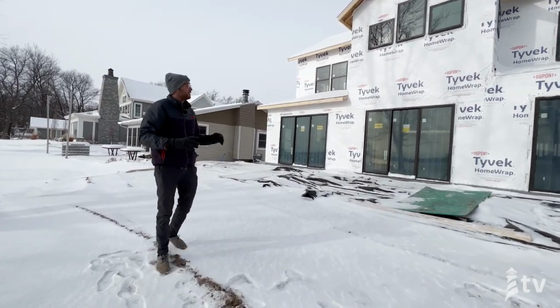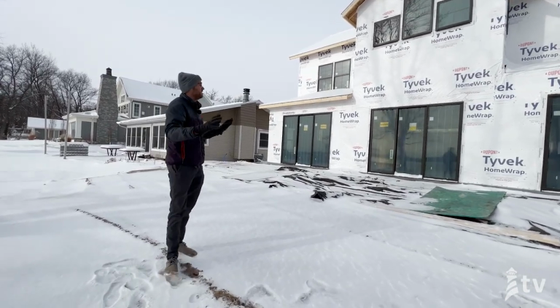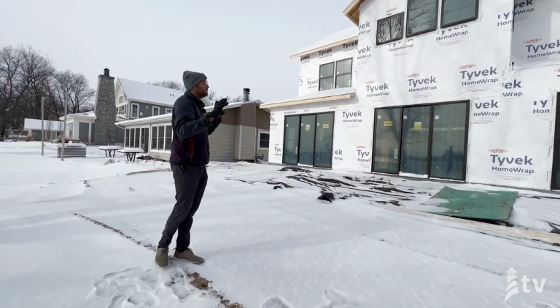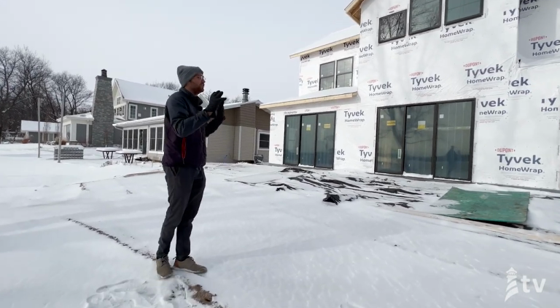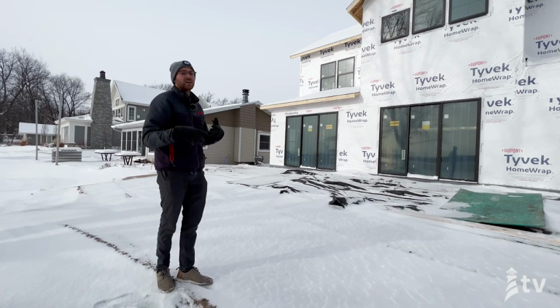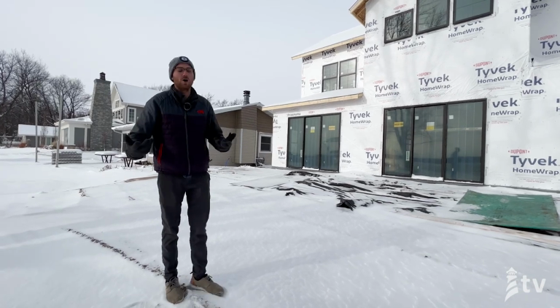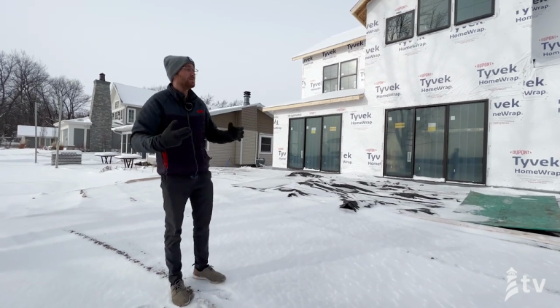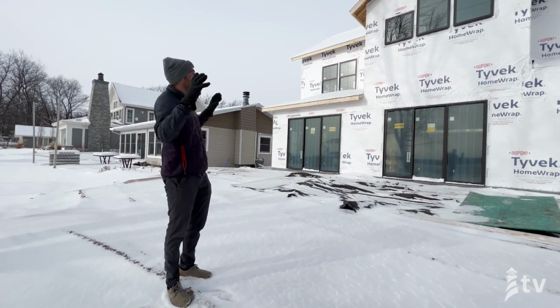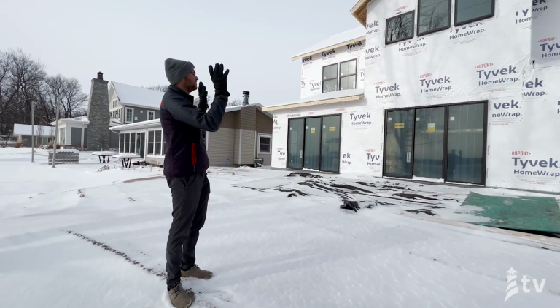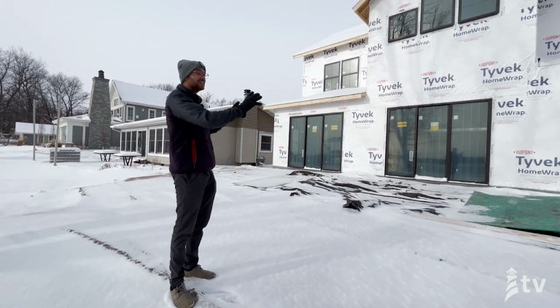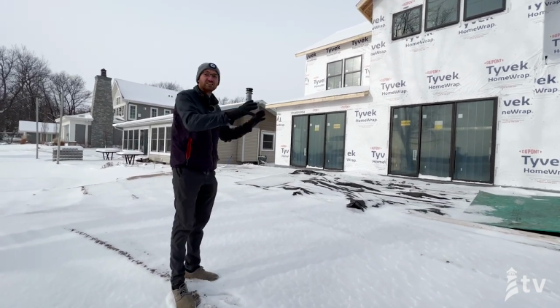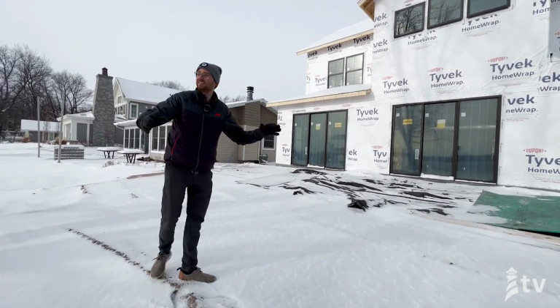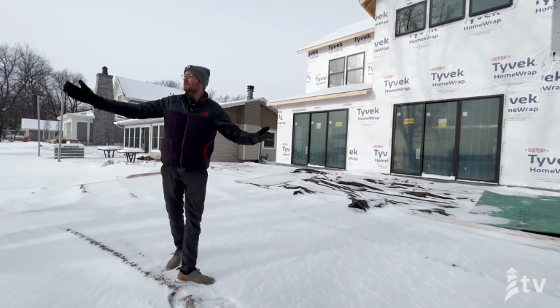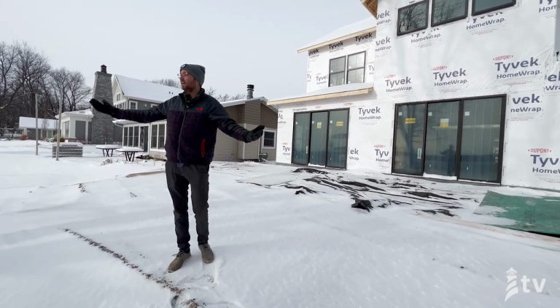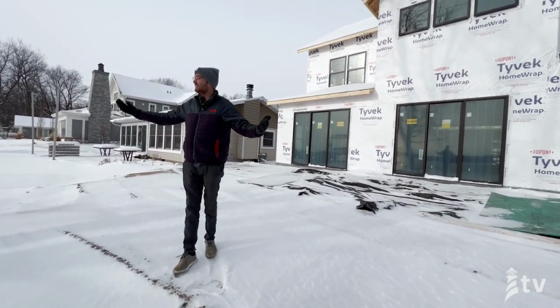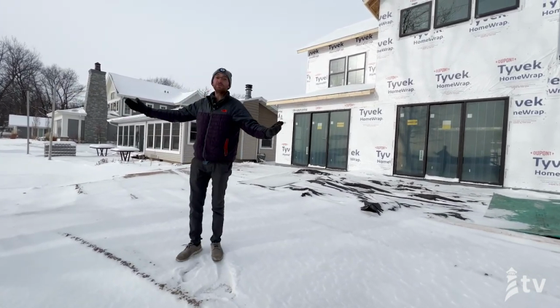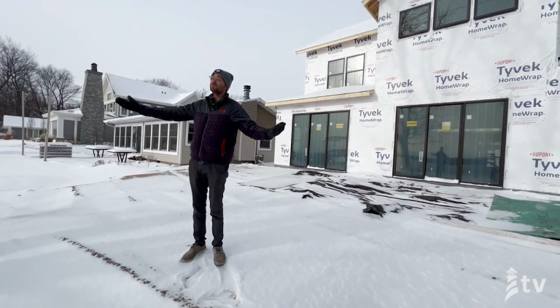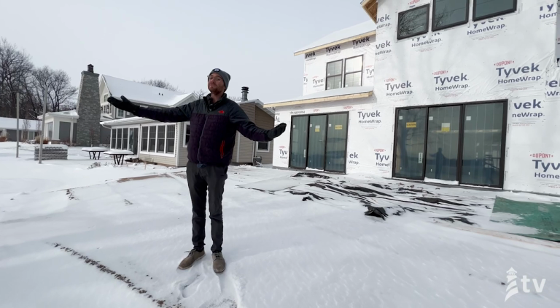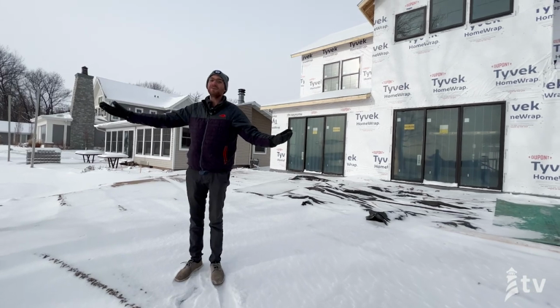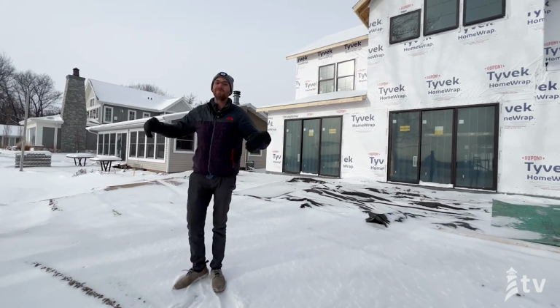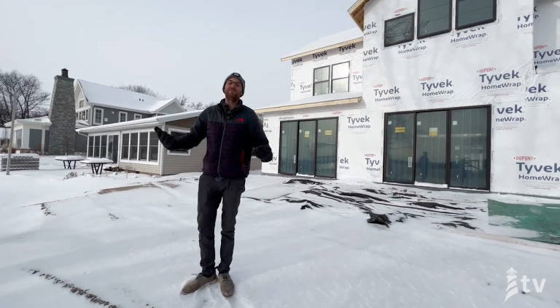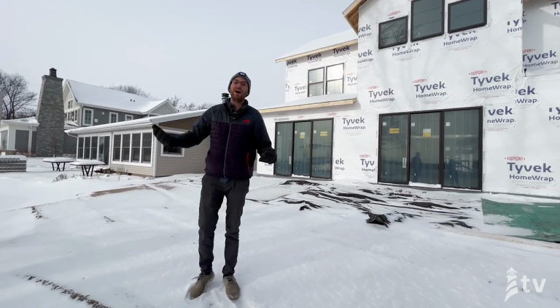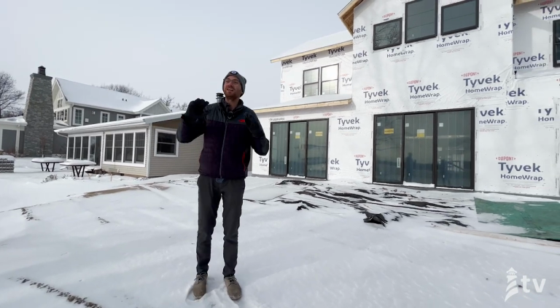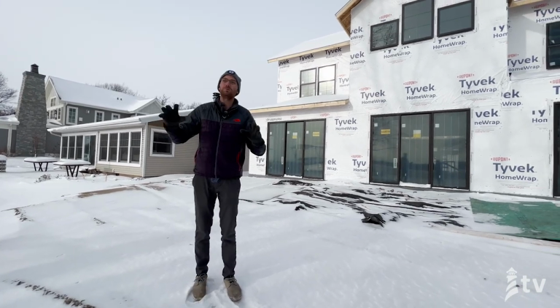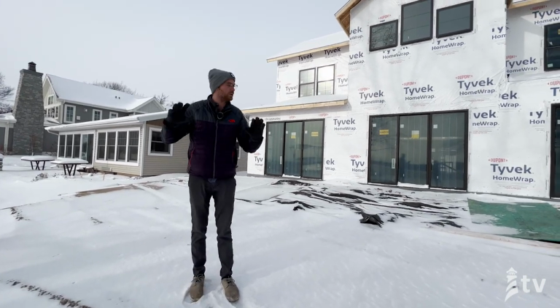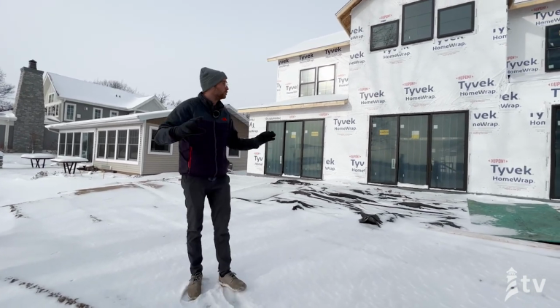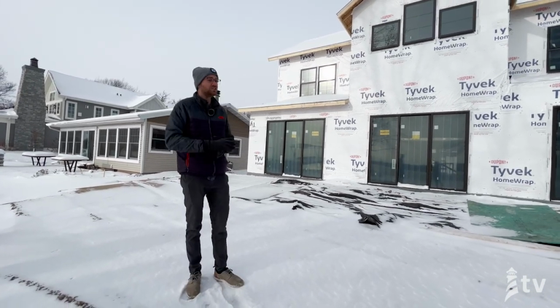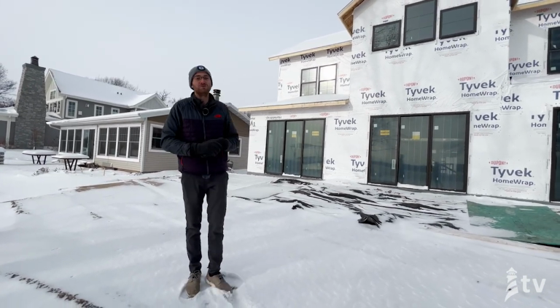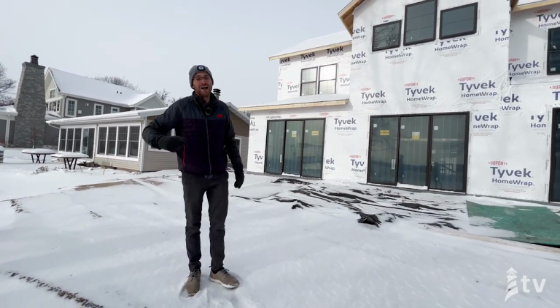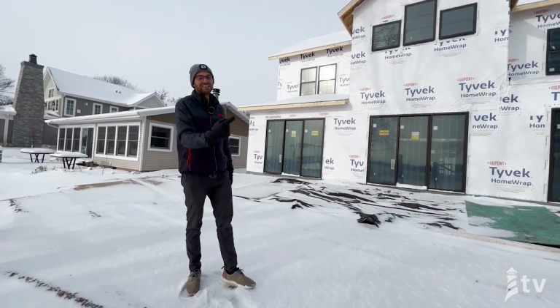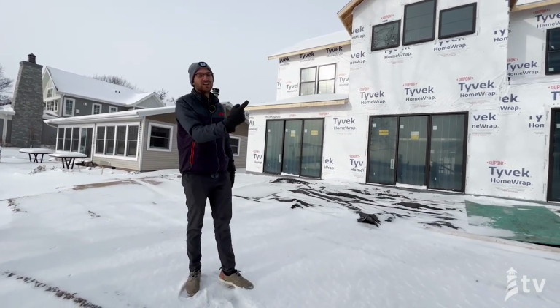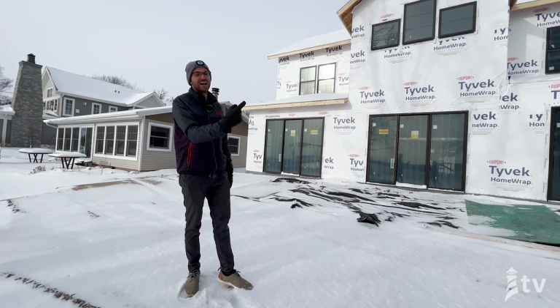Something you'll notice on a lot of the homes we build is just a ton of glass on the lakeside, because in the summertime when the wind's blowing here, it's absolutely gorgeous and beautiful. Let's take a look inside.